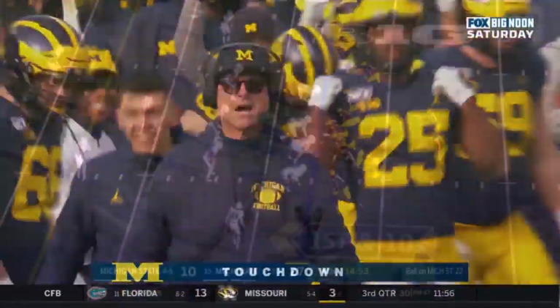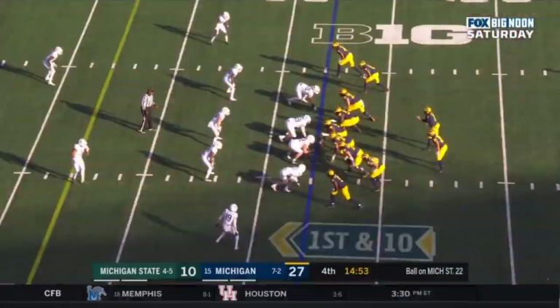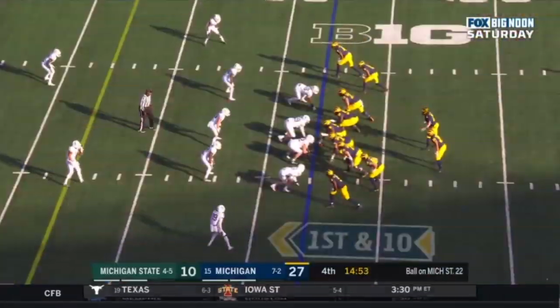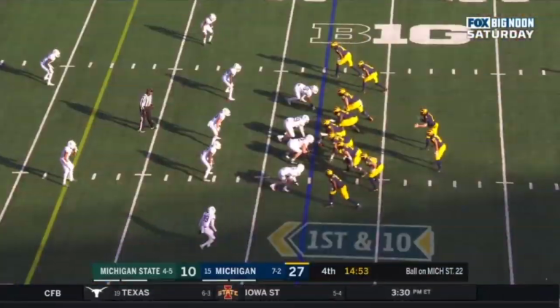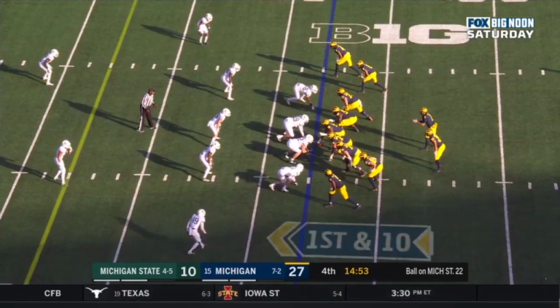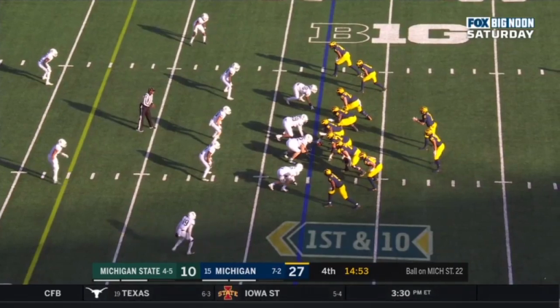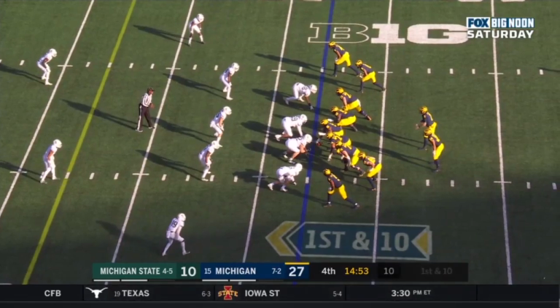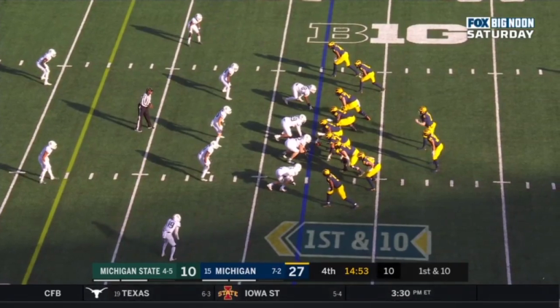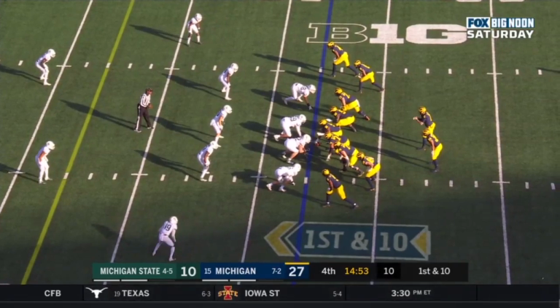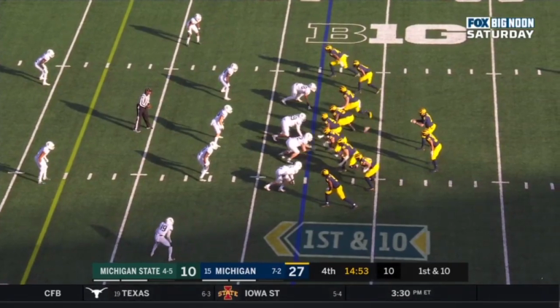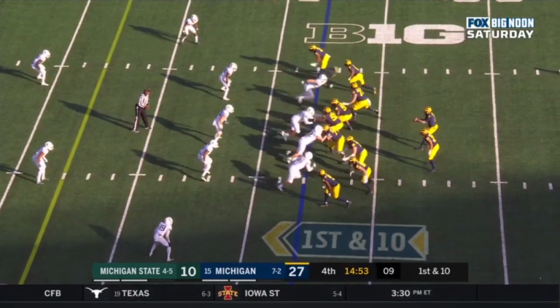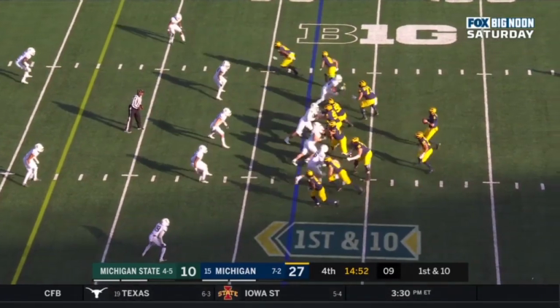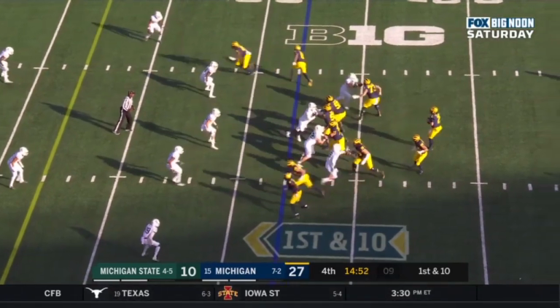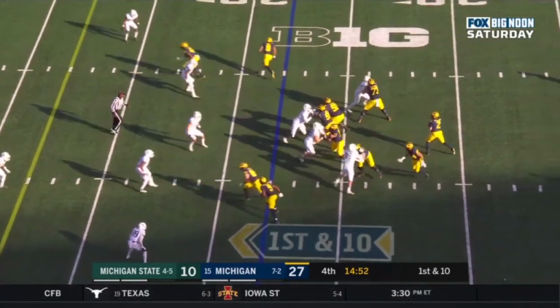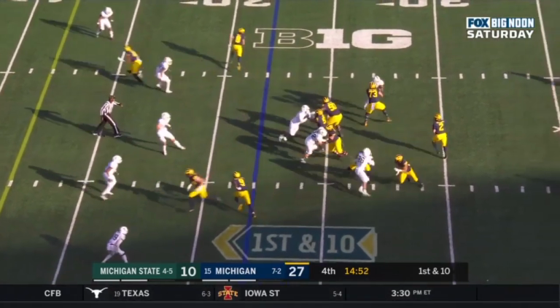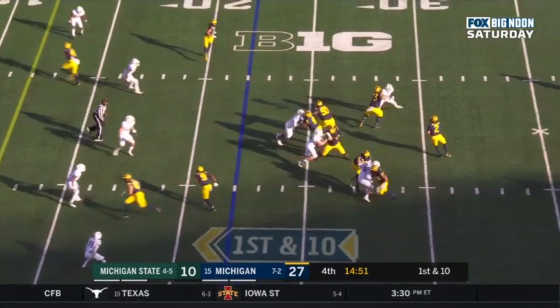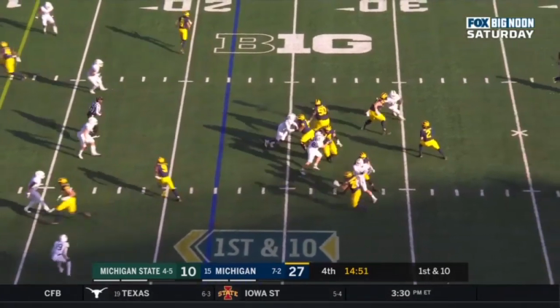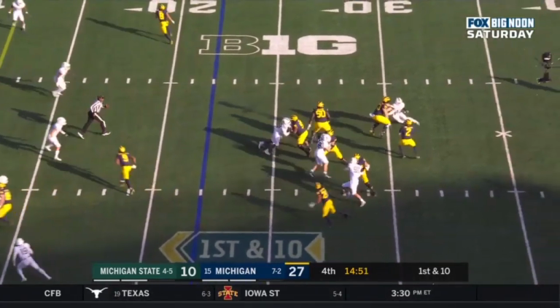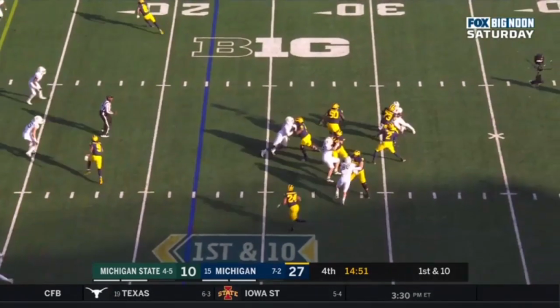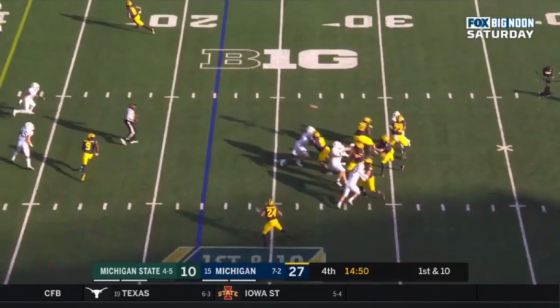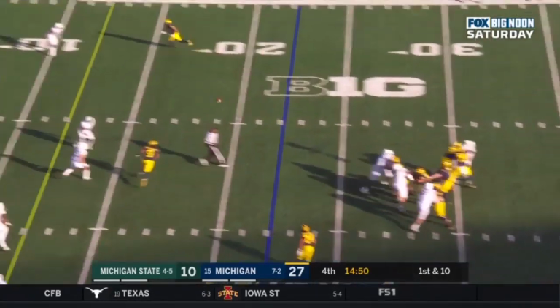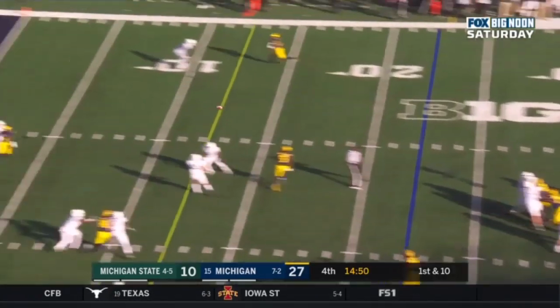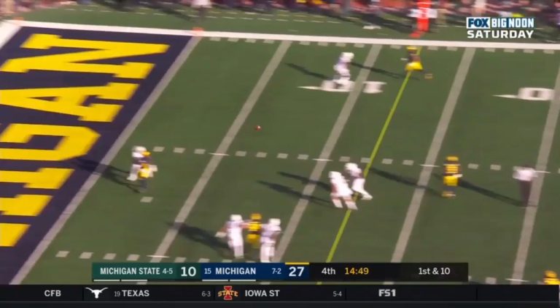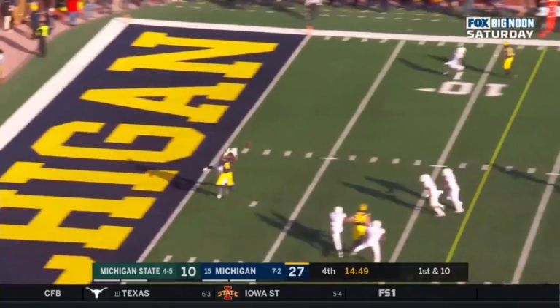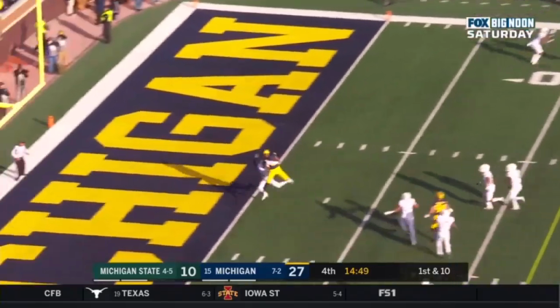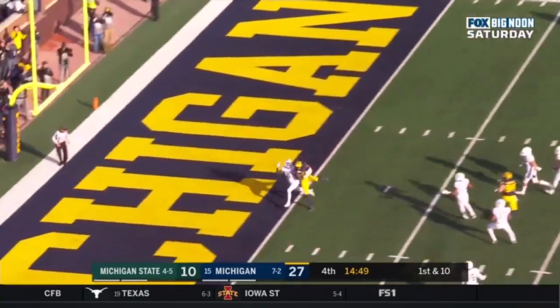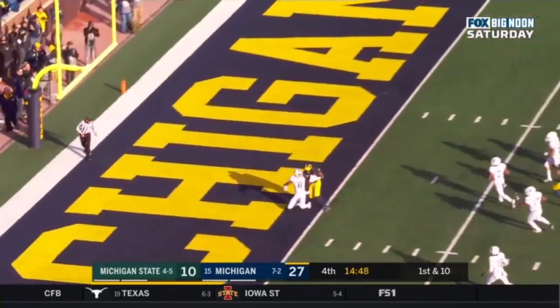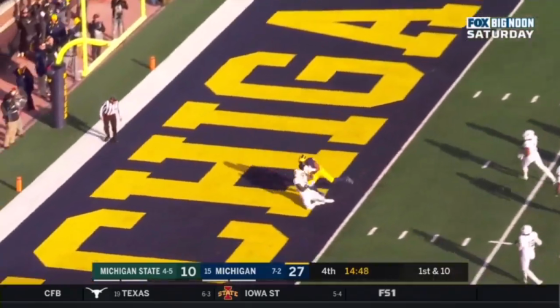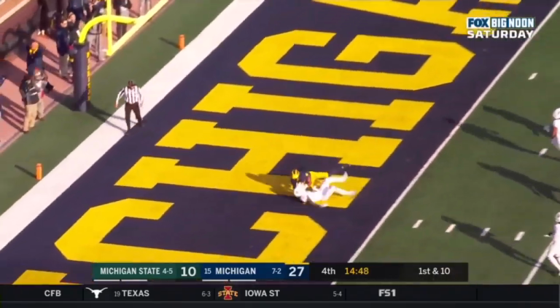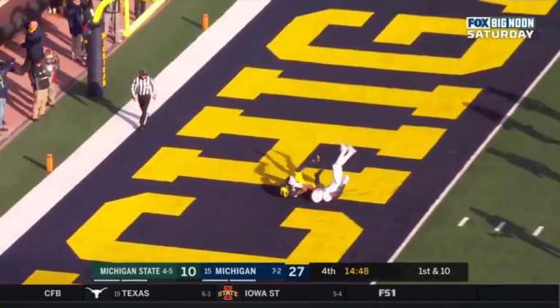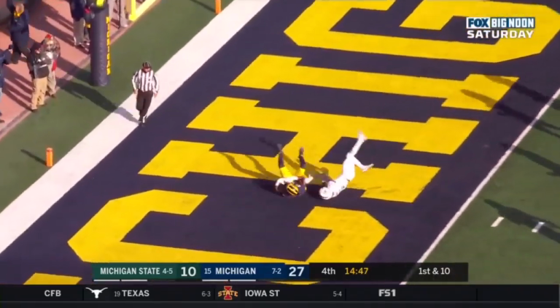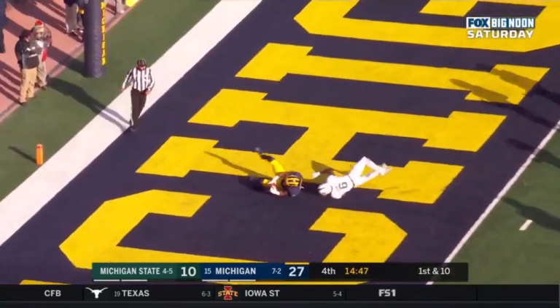At the Michigan State 22 — Charbonnet in the backfield, Patterson the throw, stabs, caught, touchdown.